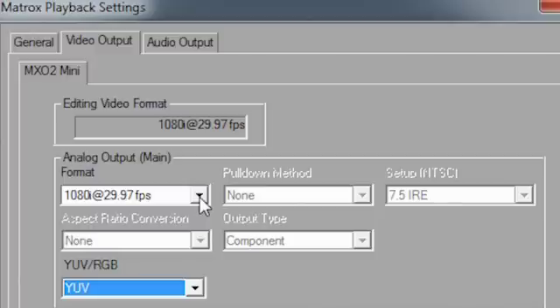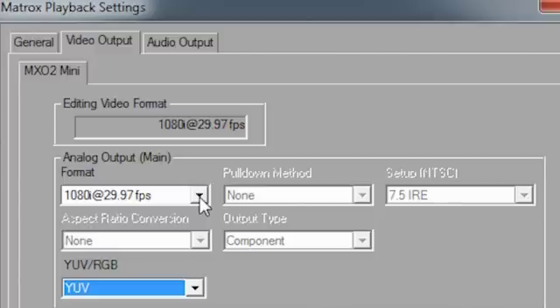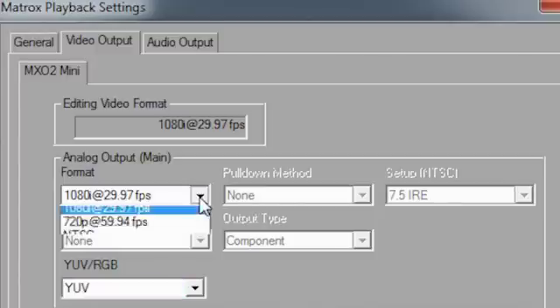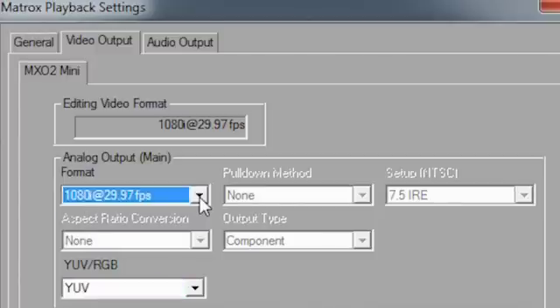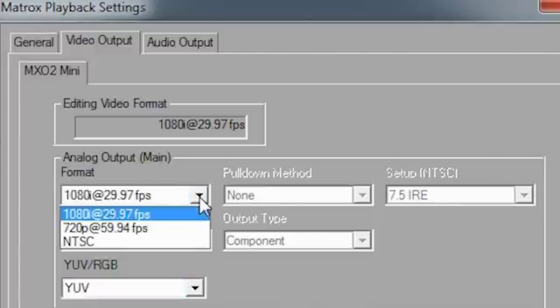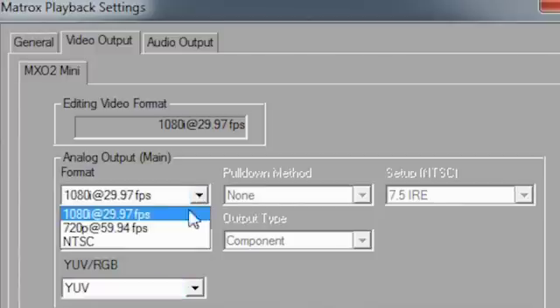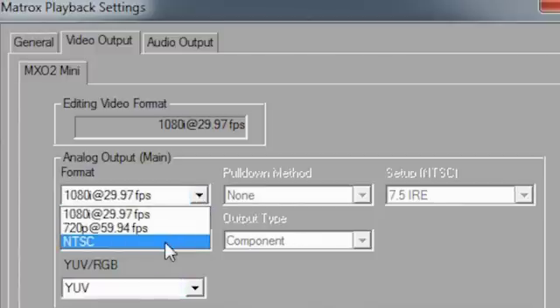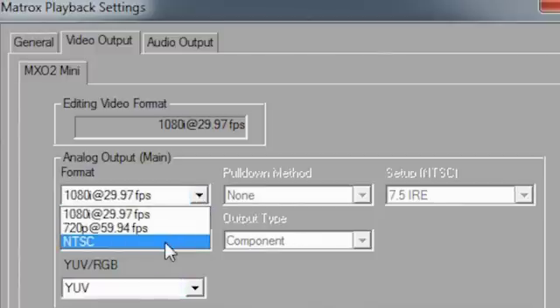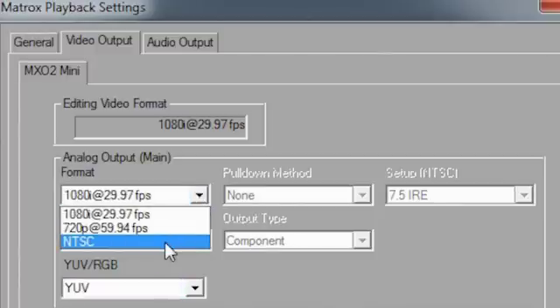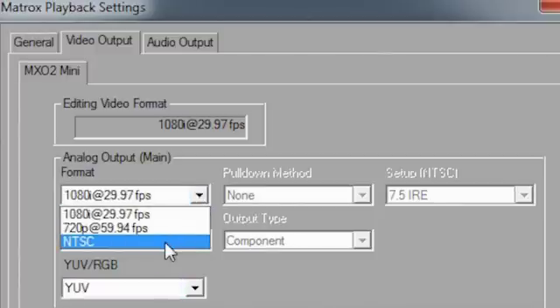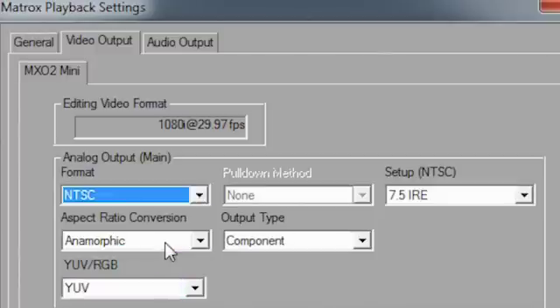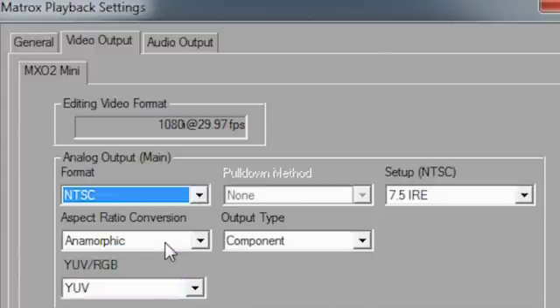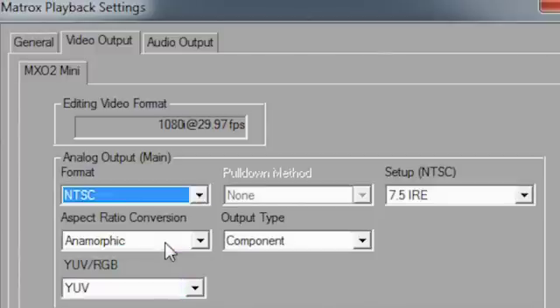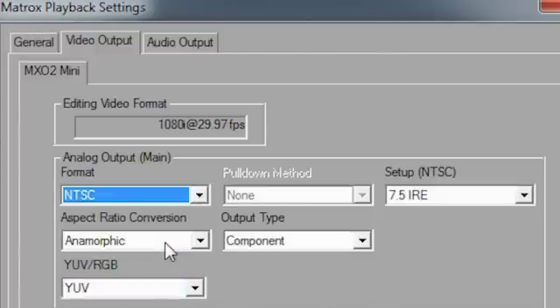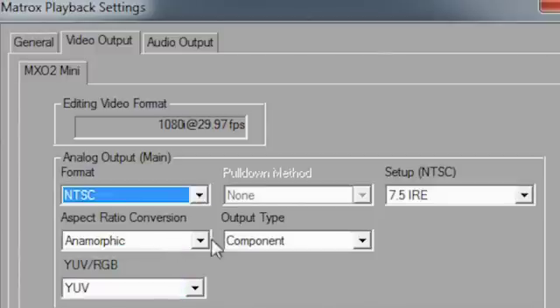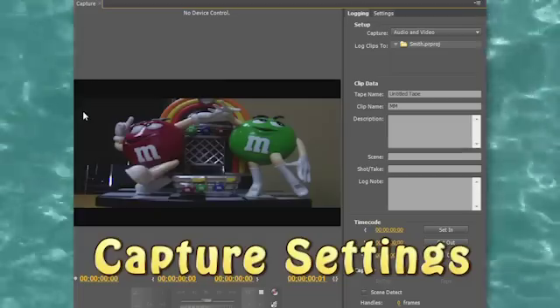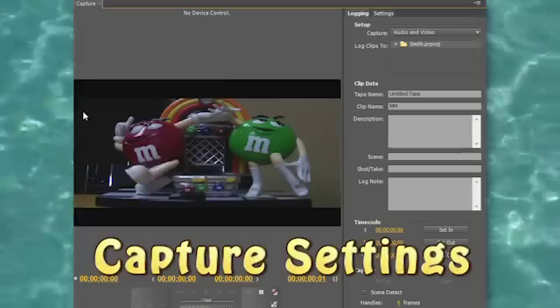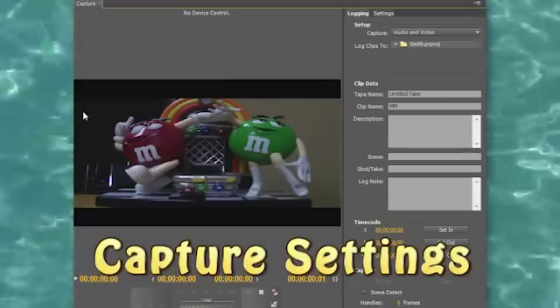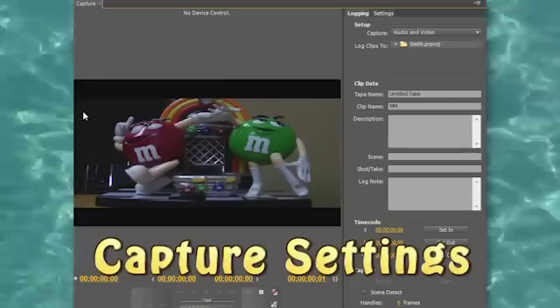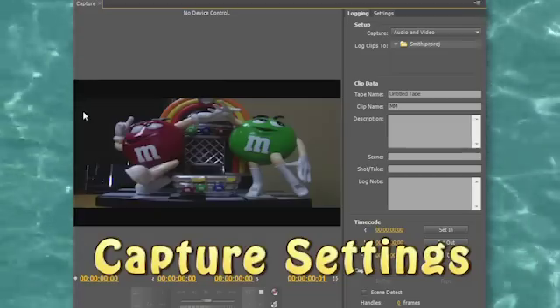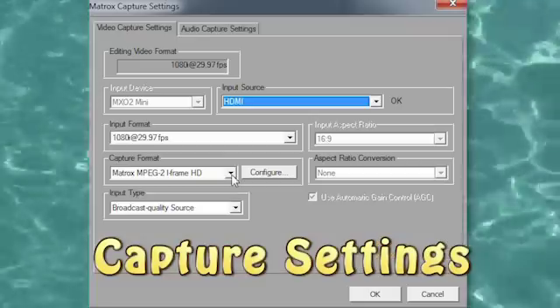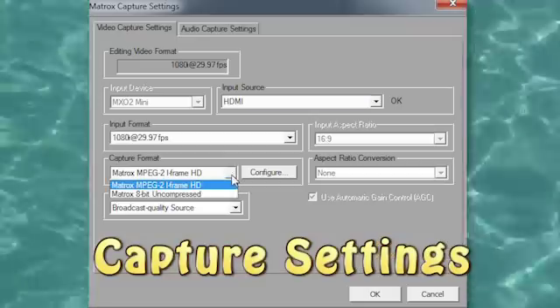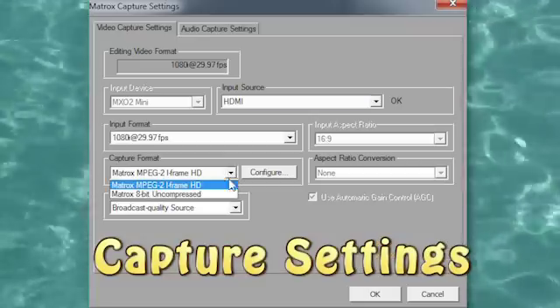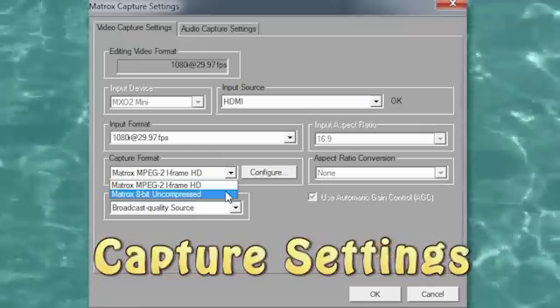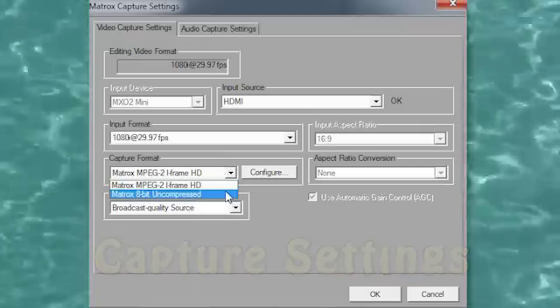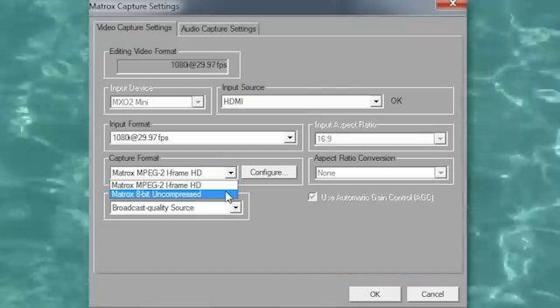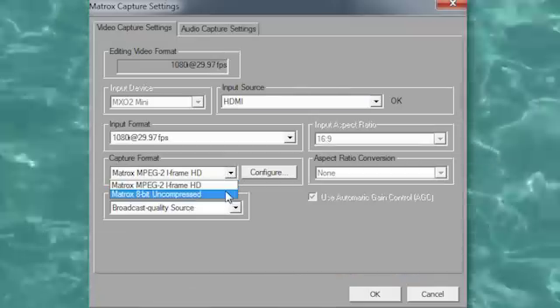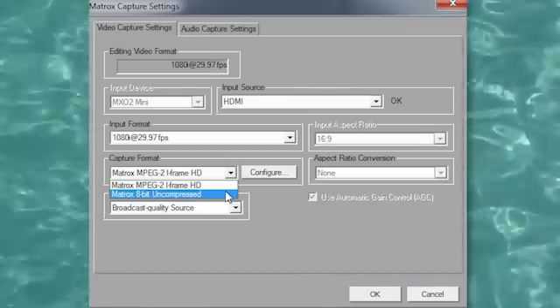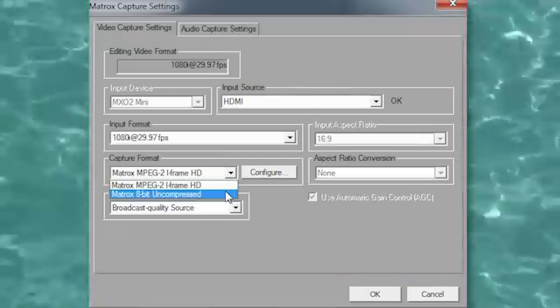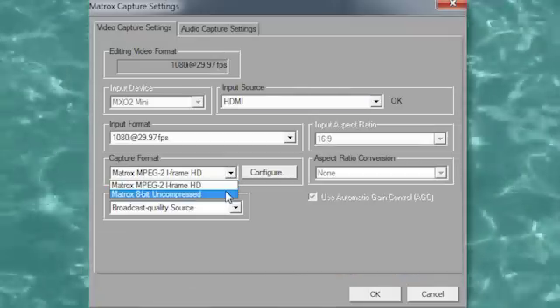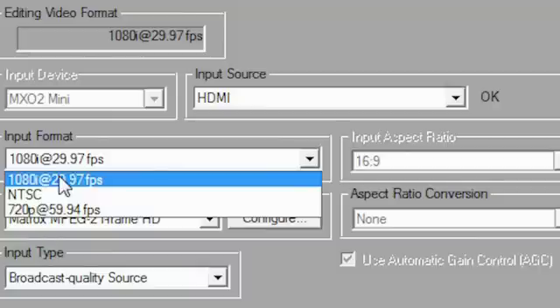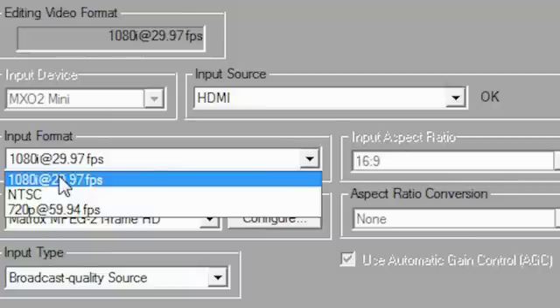Next, you'll want to set up the correct playback settings for the displays and decks you have connected to the MX-02.